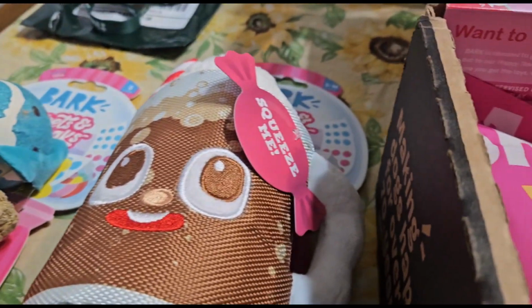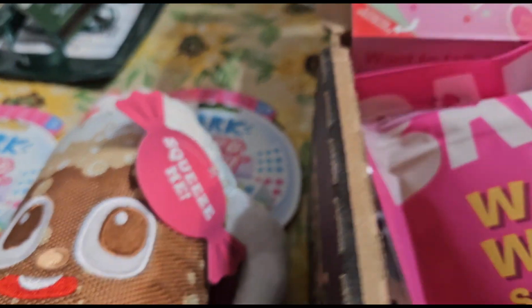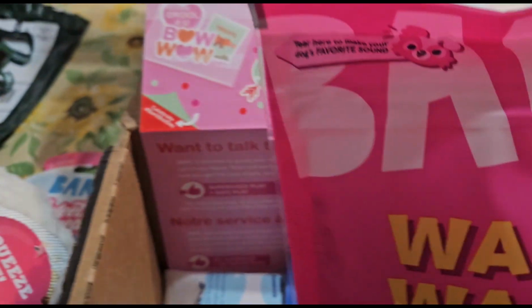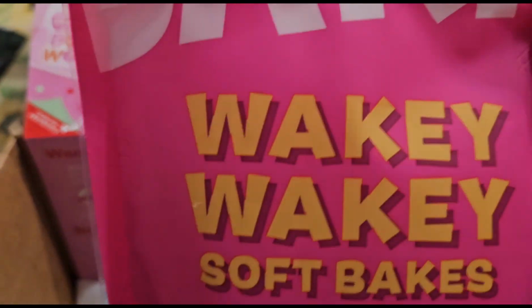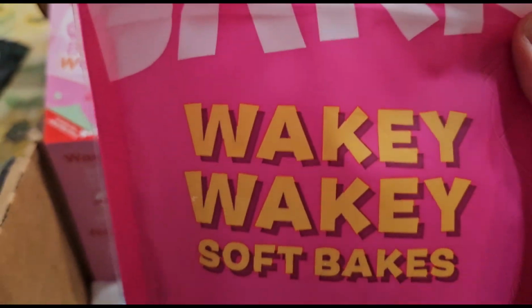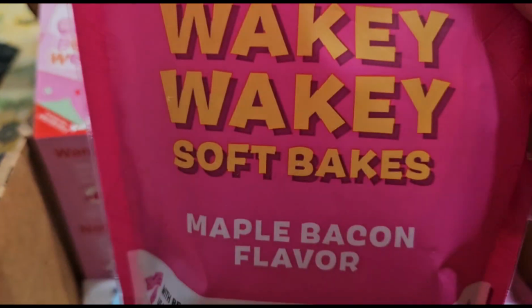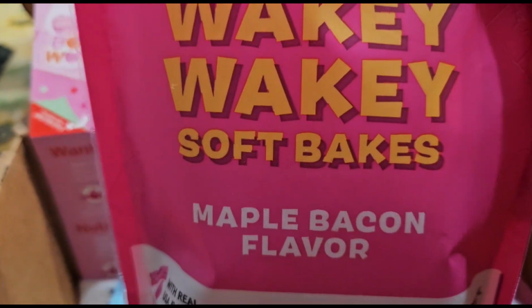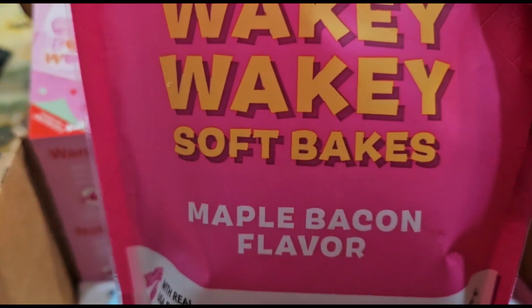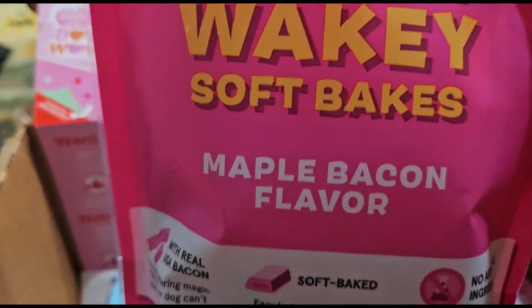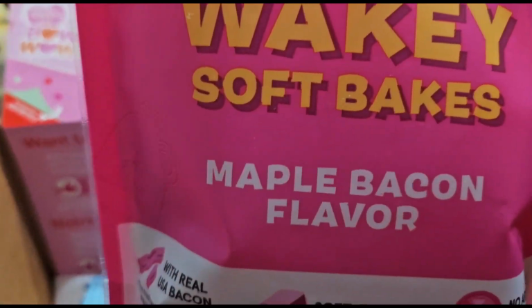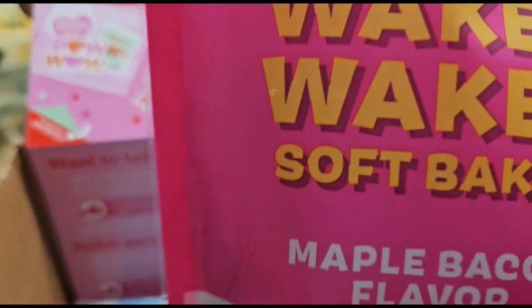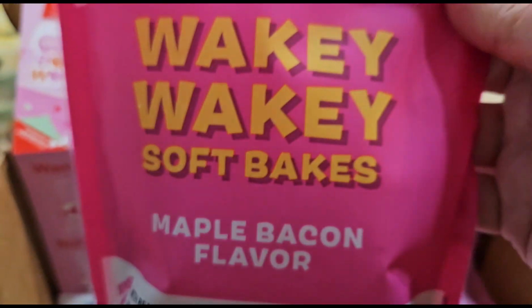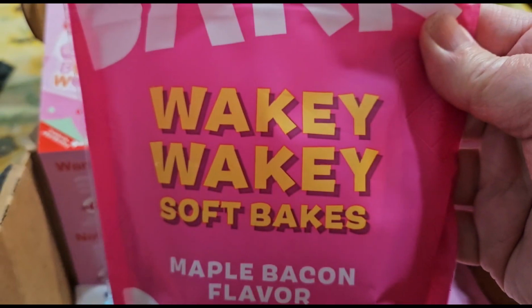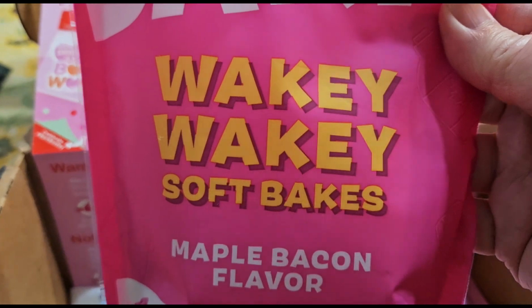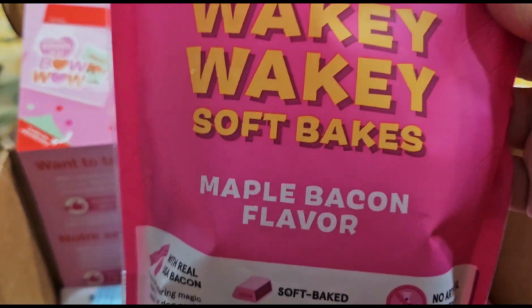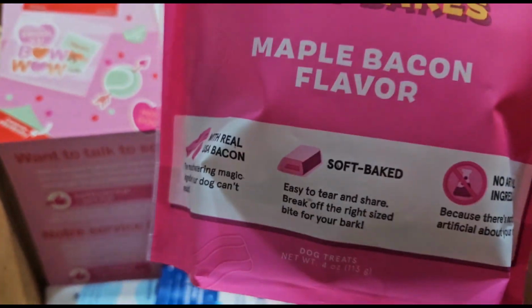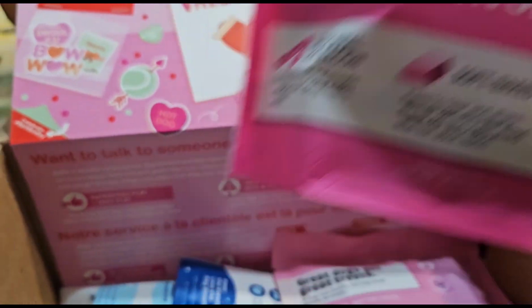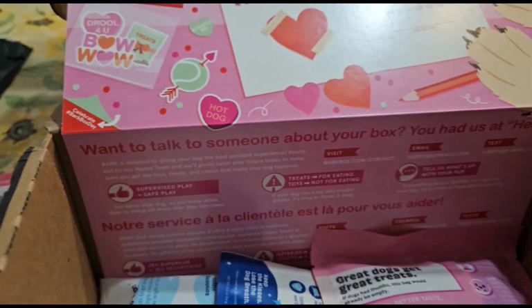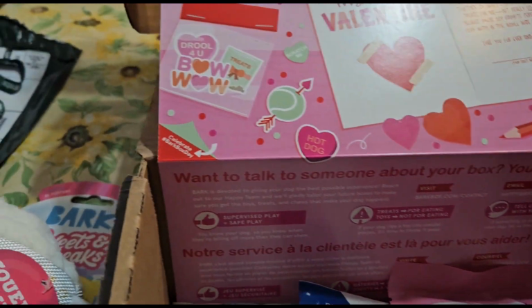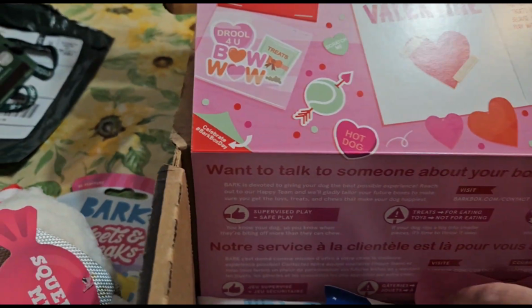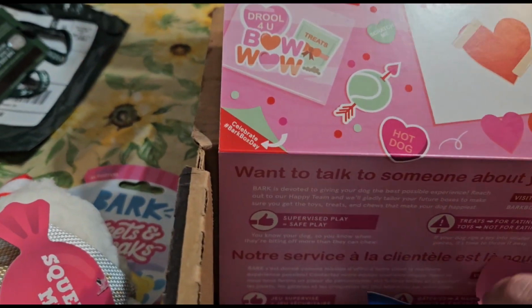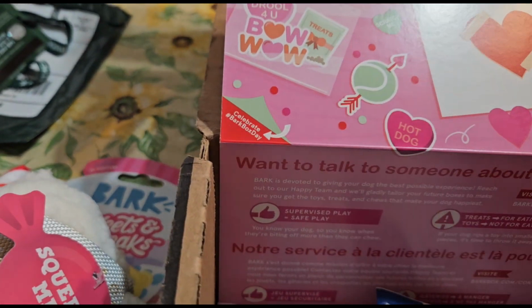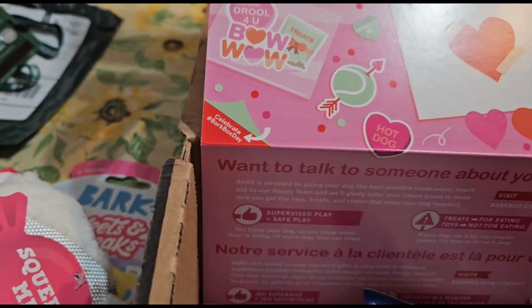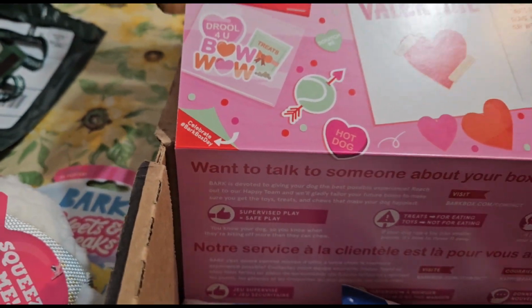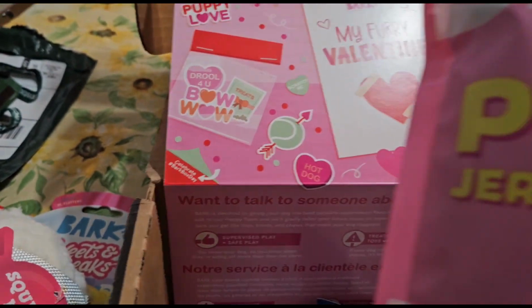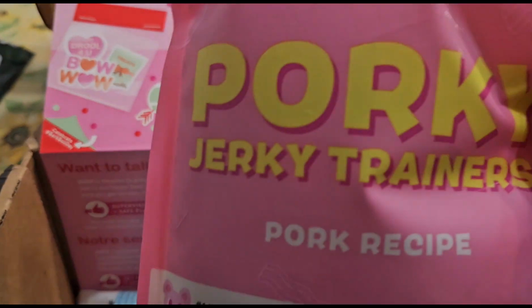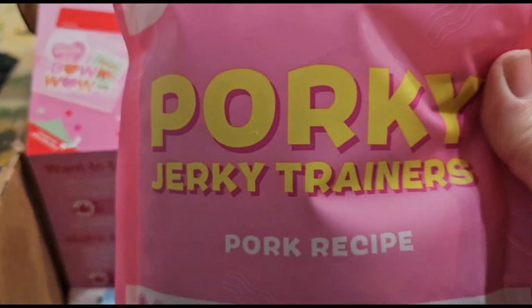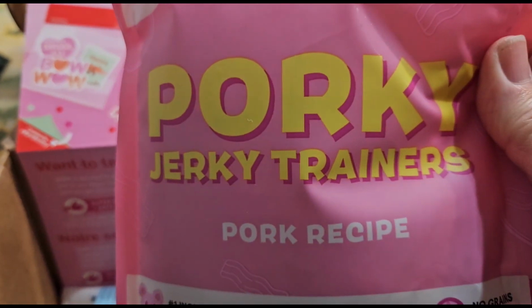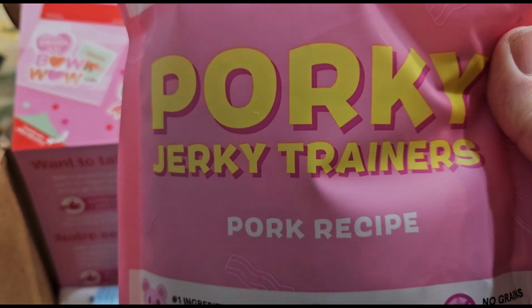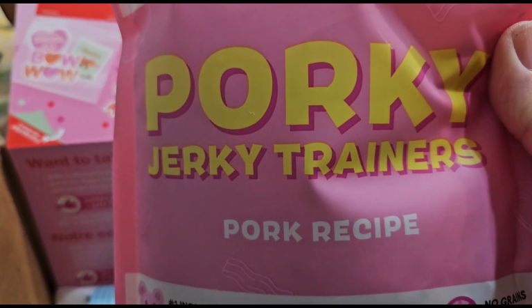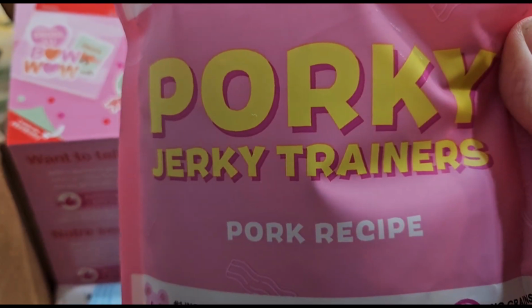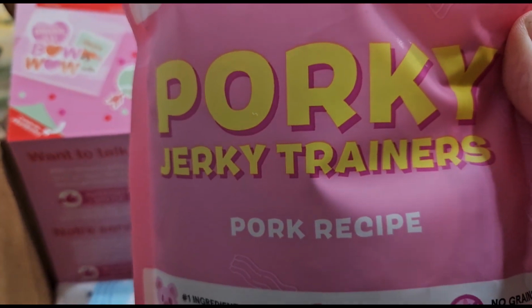Then we've got some snacks — wakey wakey maple bacon flavored. I think she had this last time but I'm not sure. I'll have to open it up and check. And there's a couple — ooh, there's pork recipe jerky trainers too.